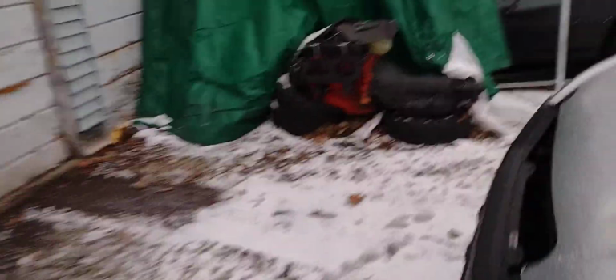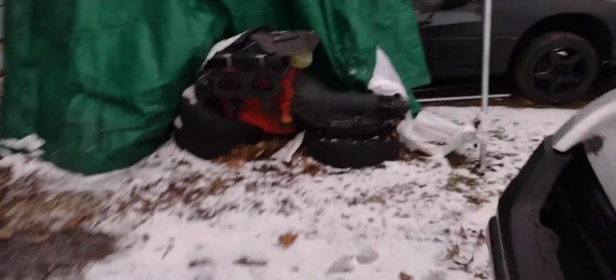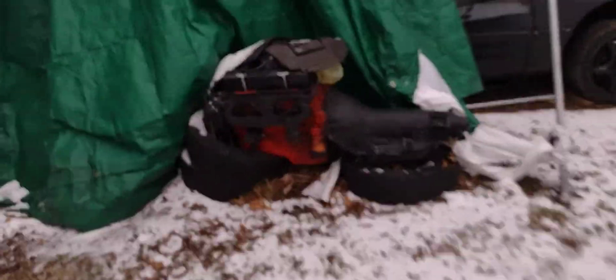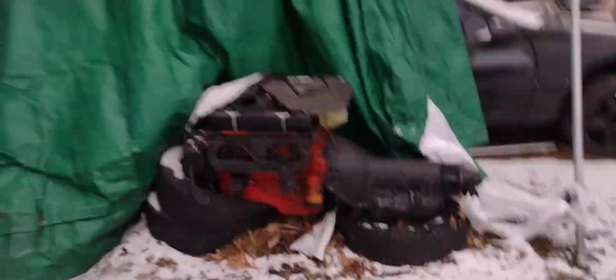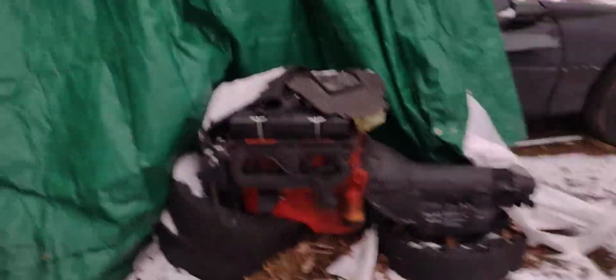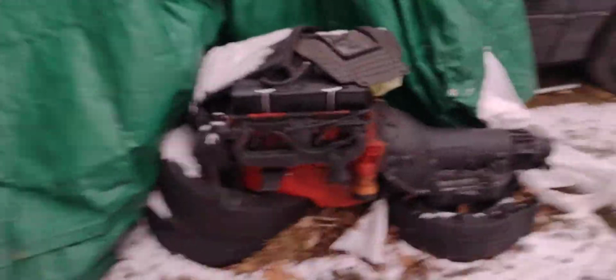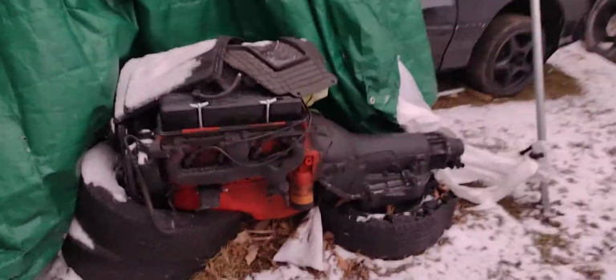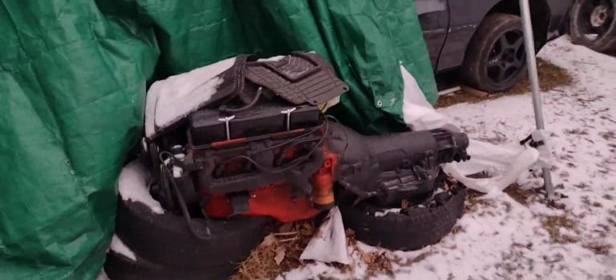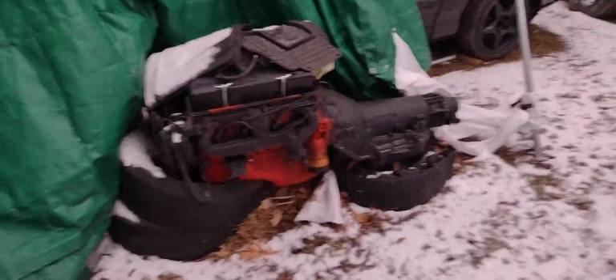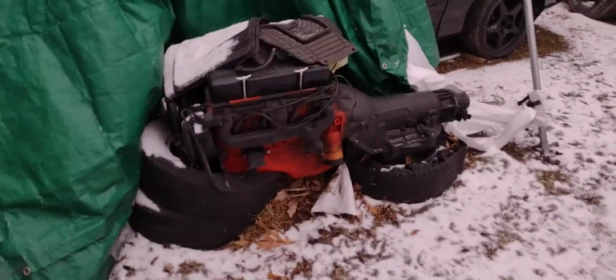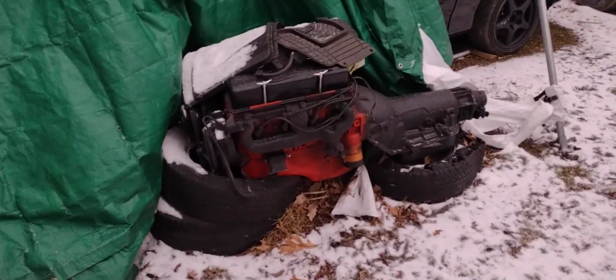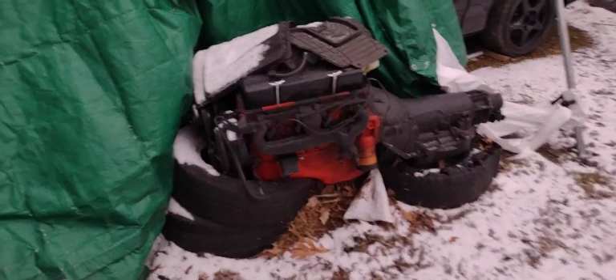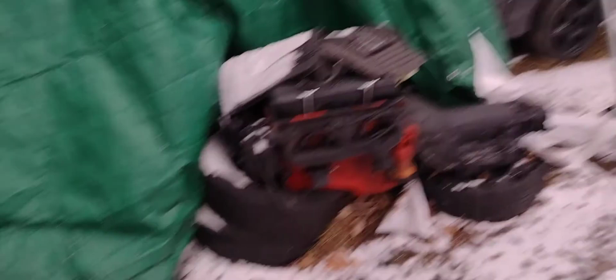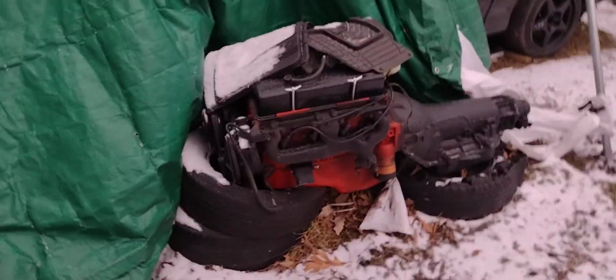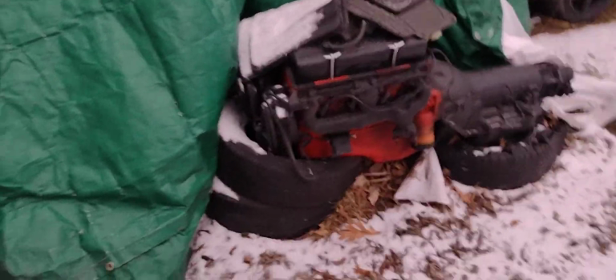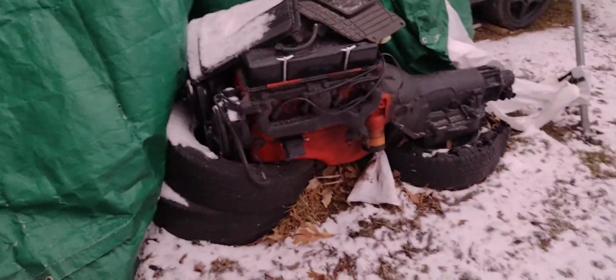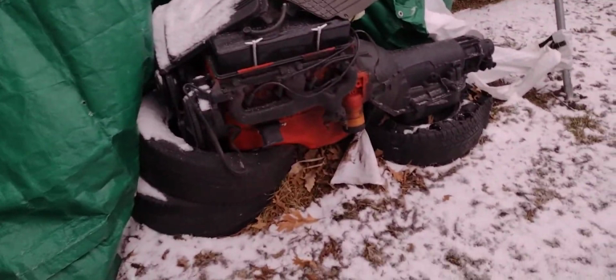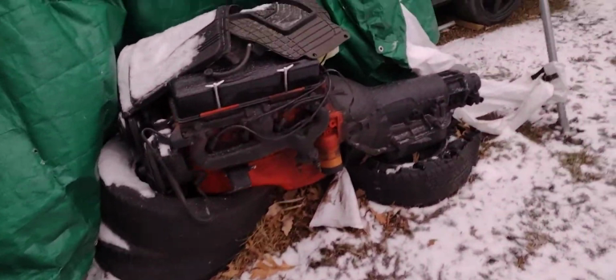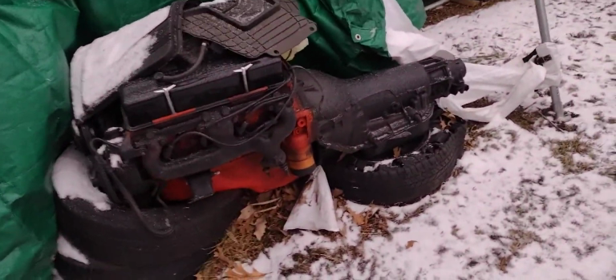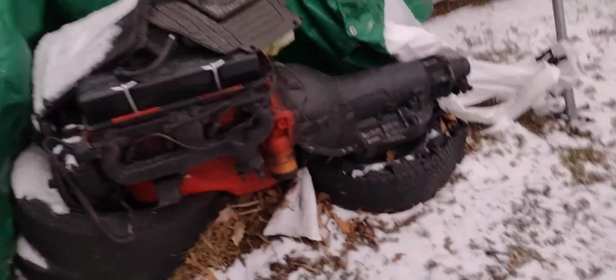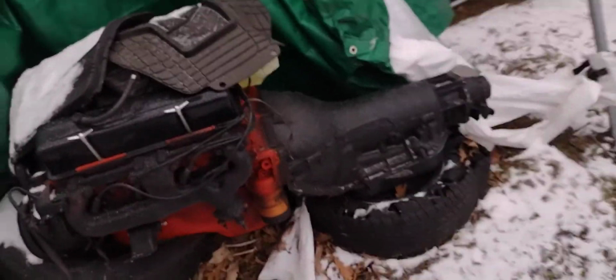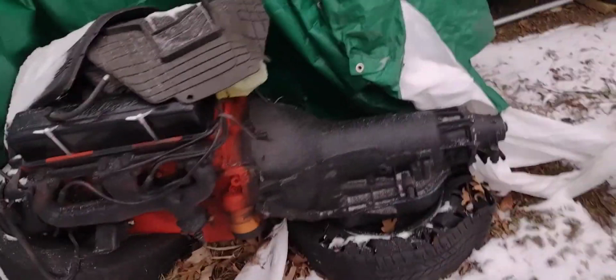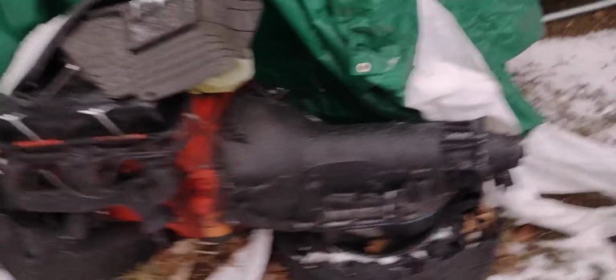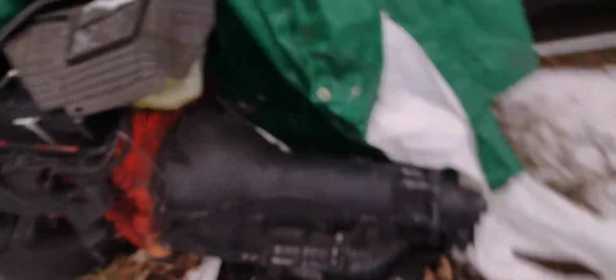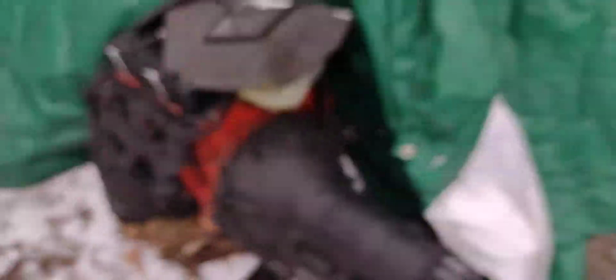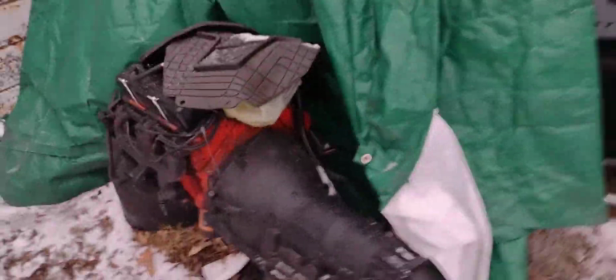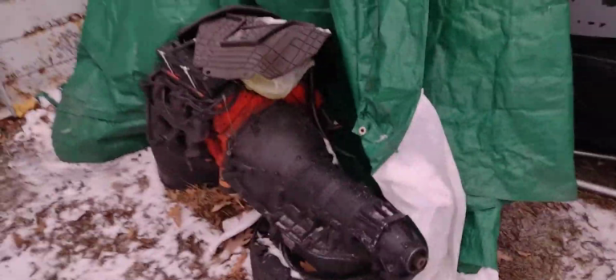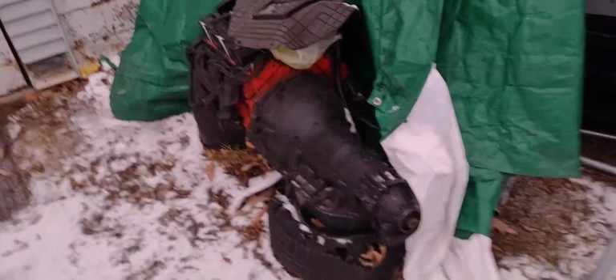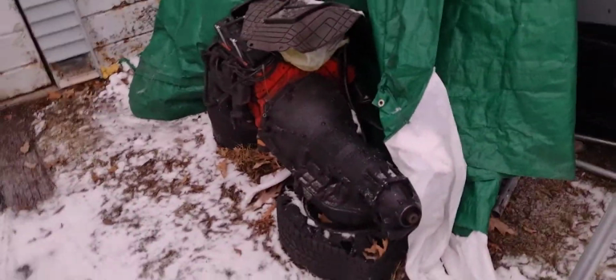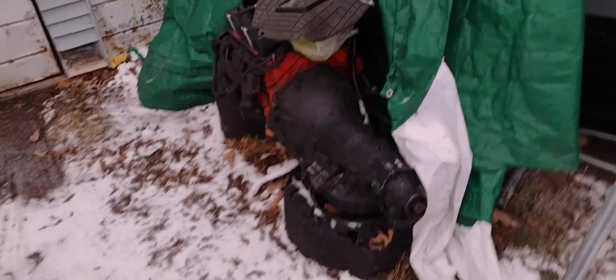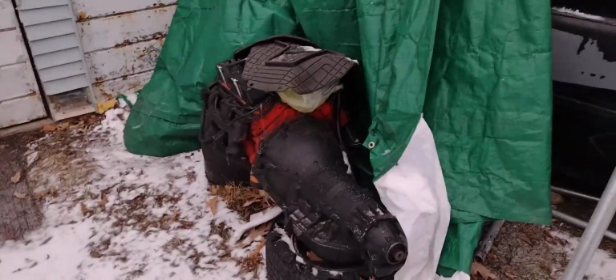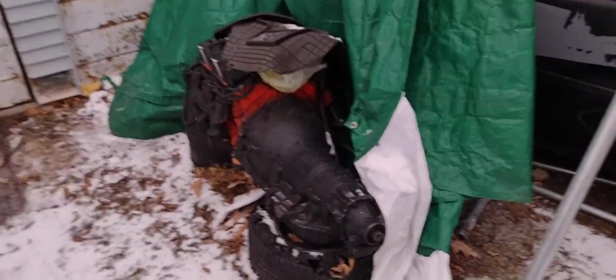This is the motor — I'm going to have to cover it back up, but I covered it for you guys. It's a built 355. And I think that's a 400 turbo. It's a built transmission.